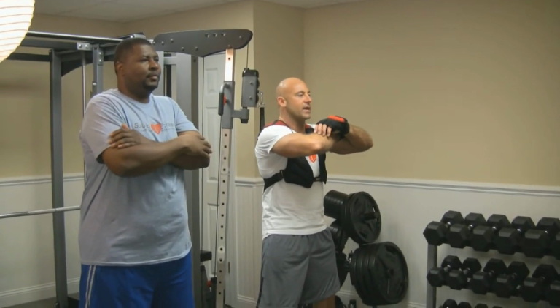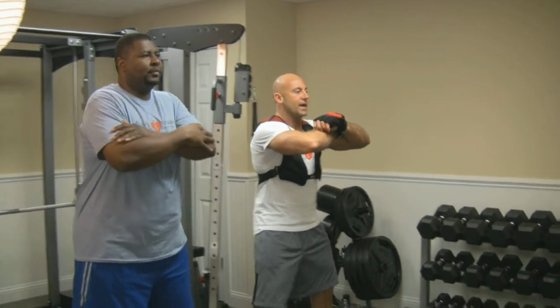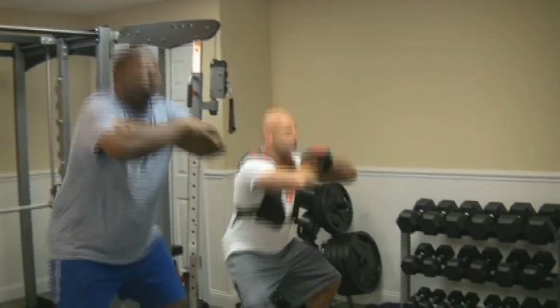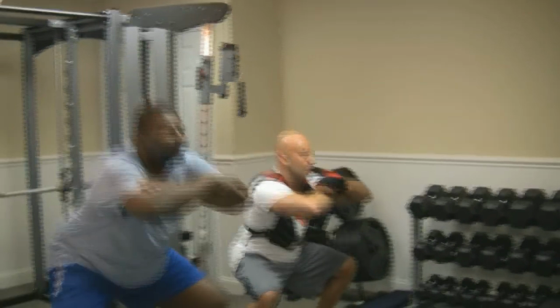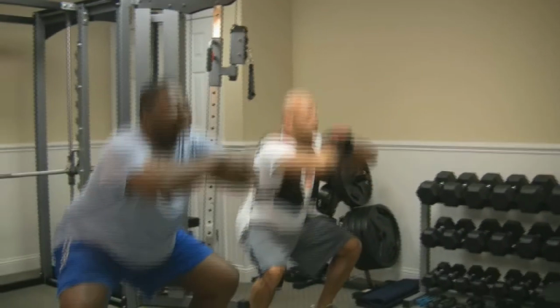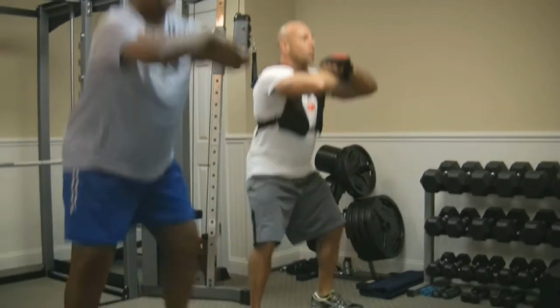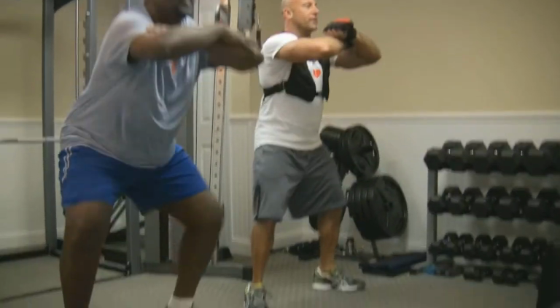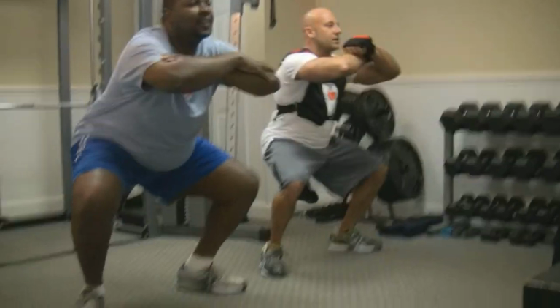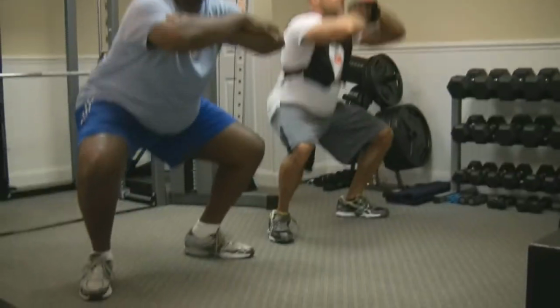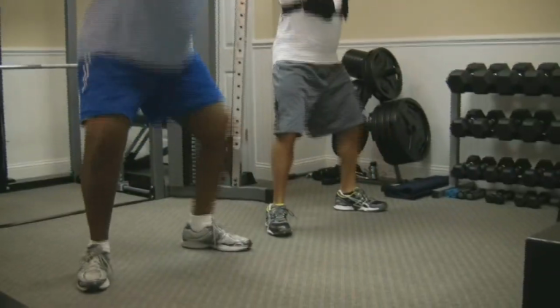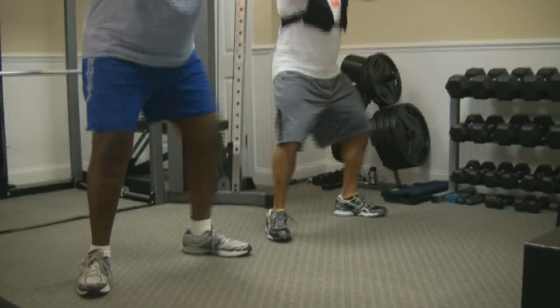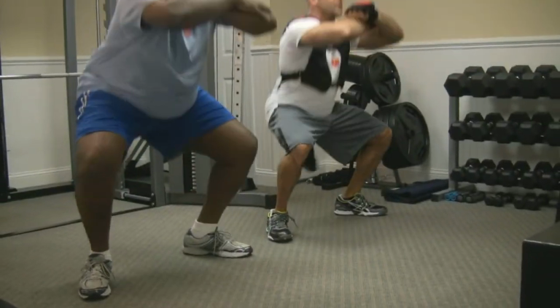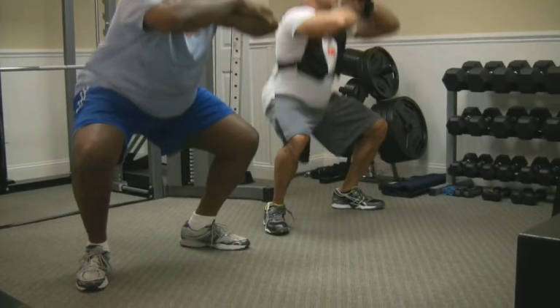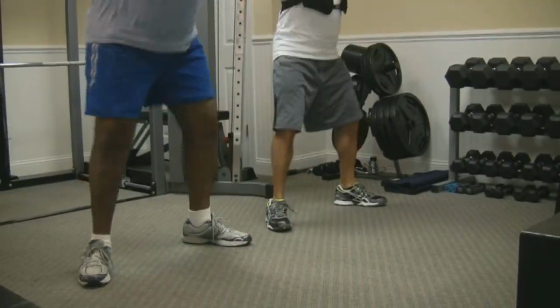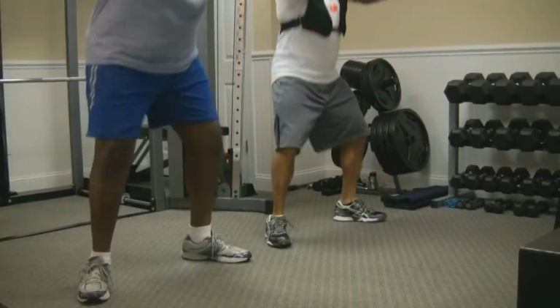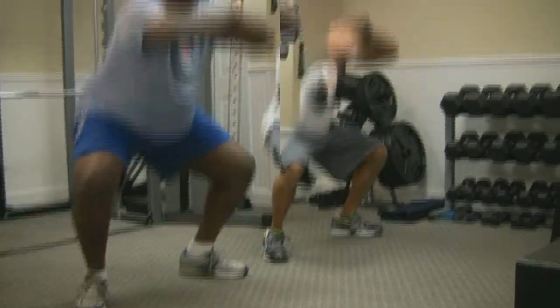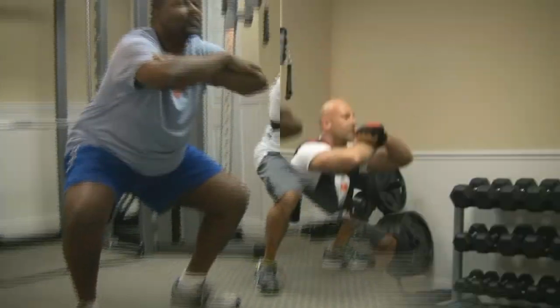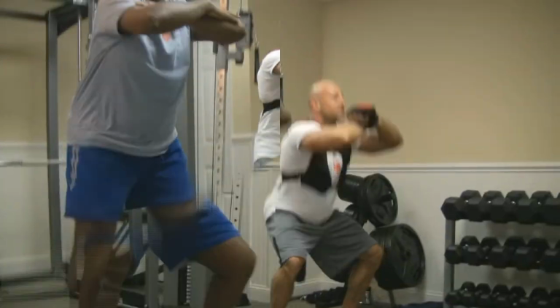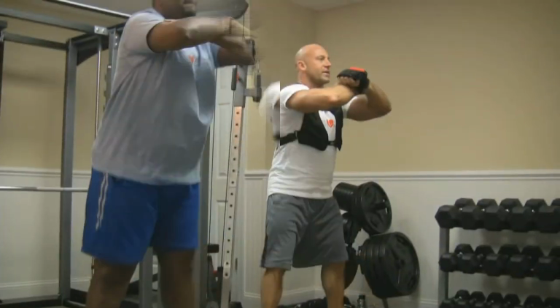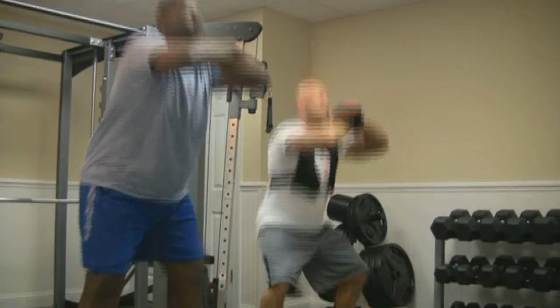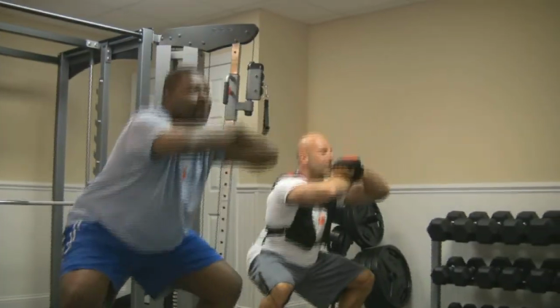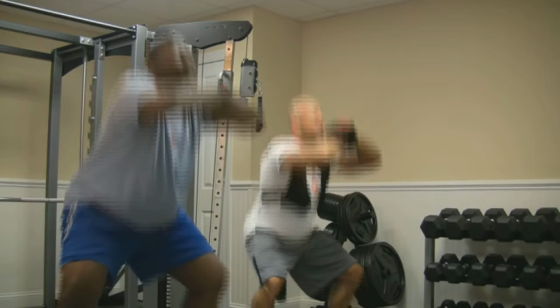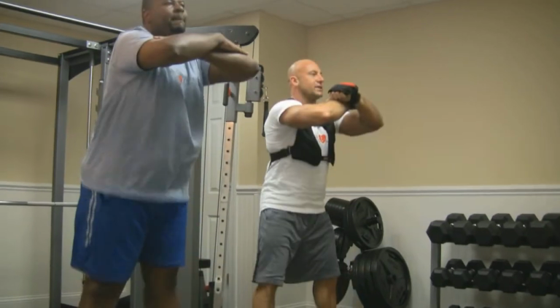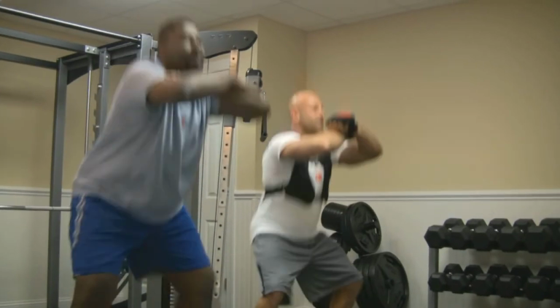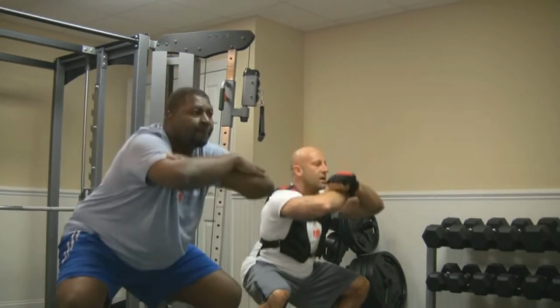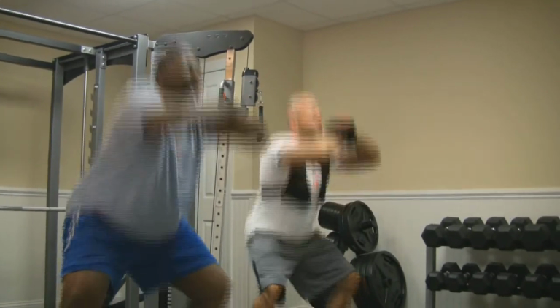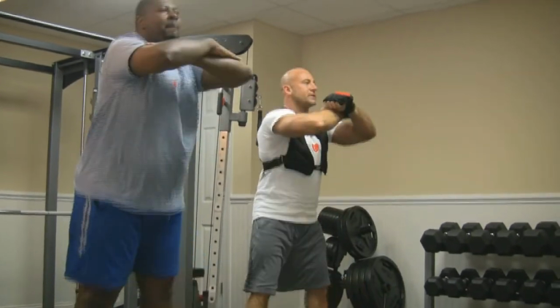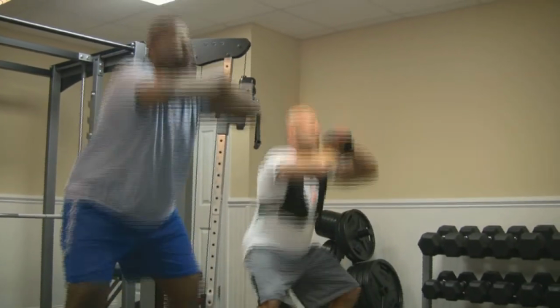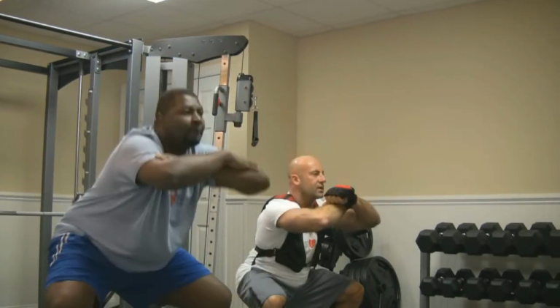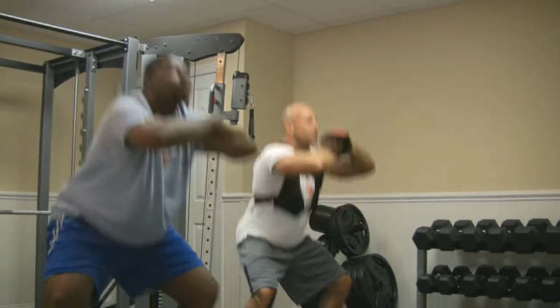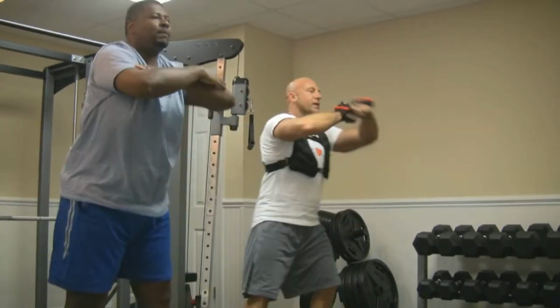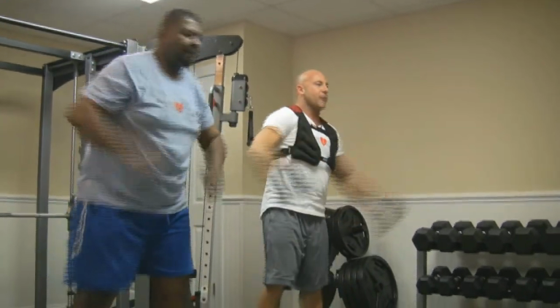Ready and go. 1, 2, 3, 4 ... 19 and 20. Good job, Benny.